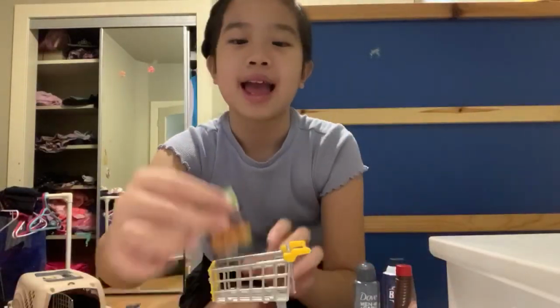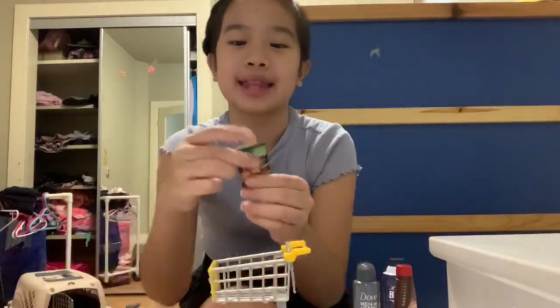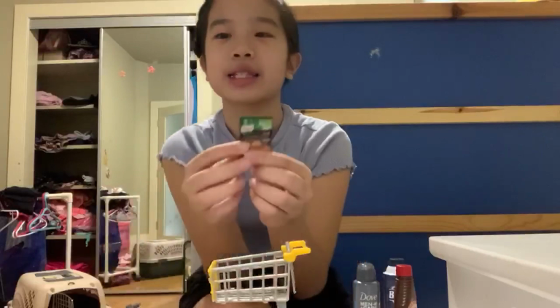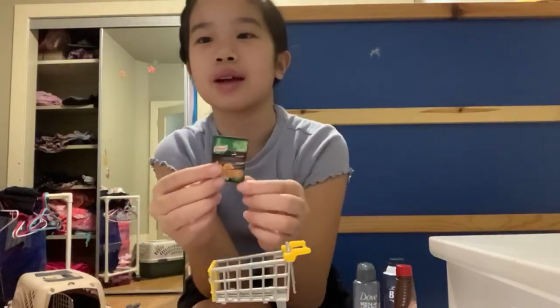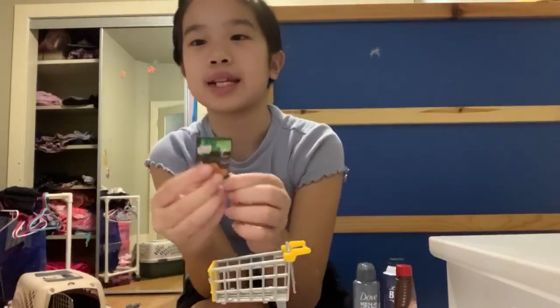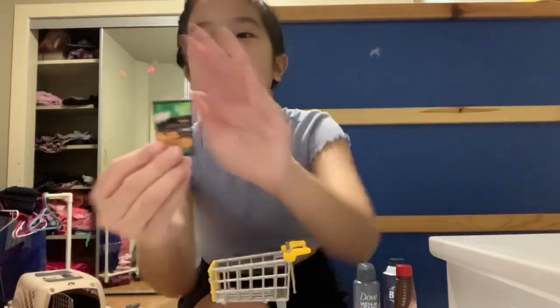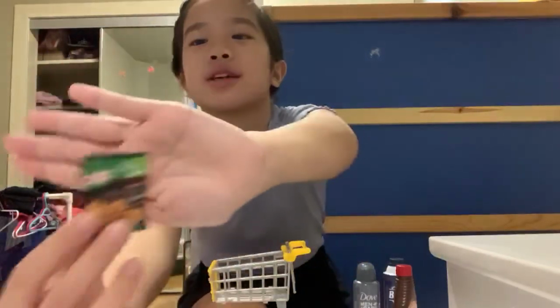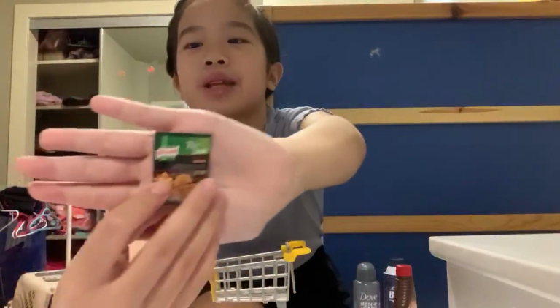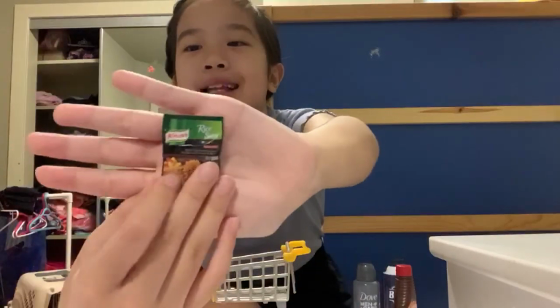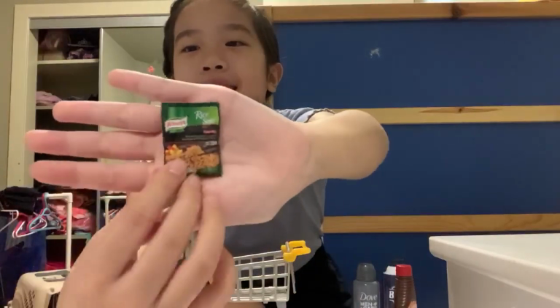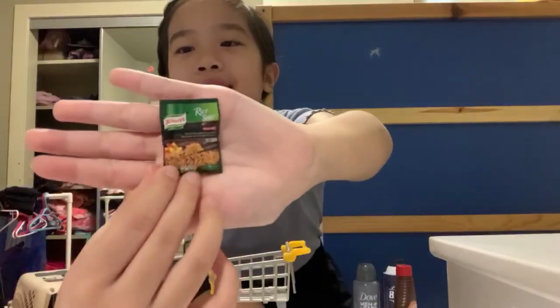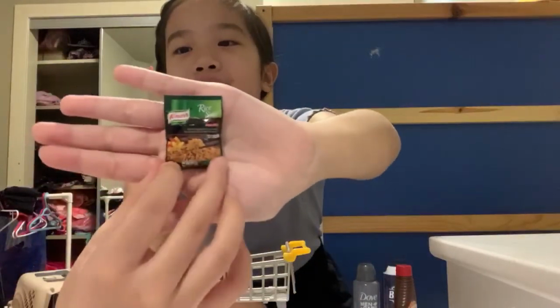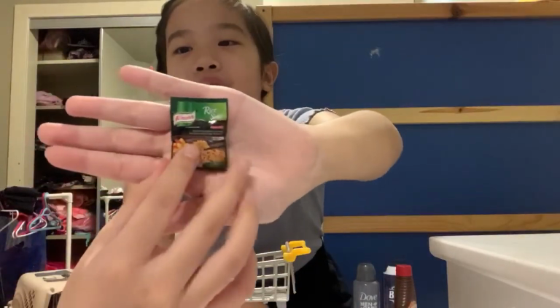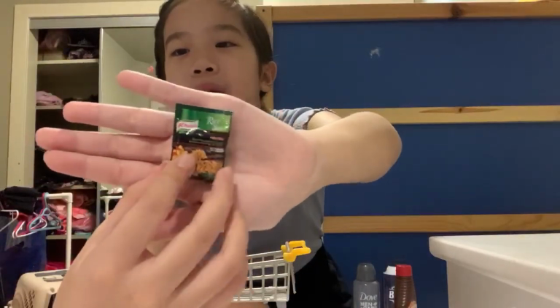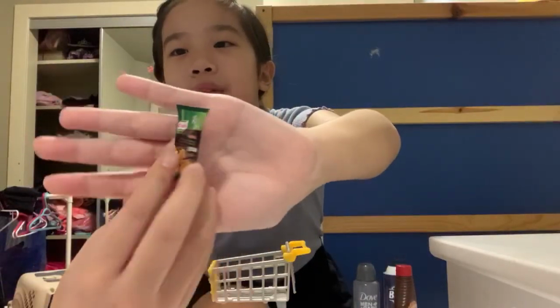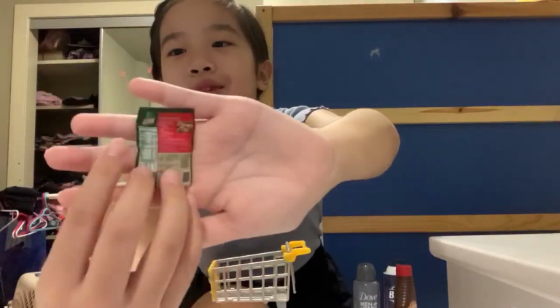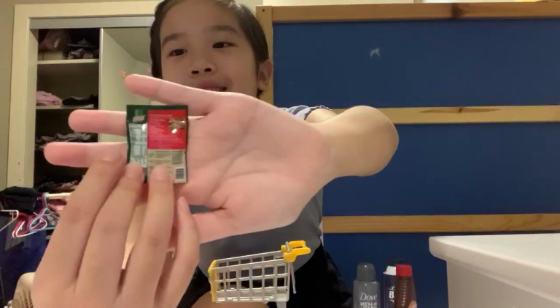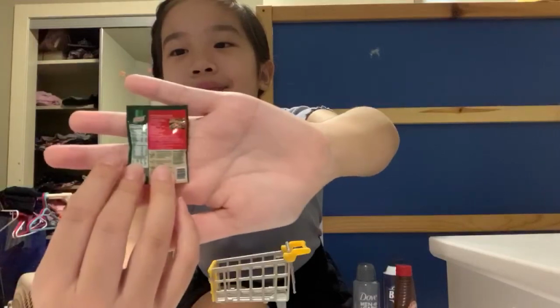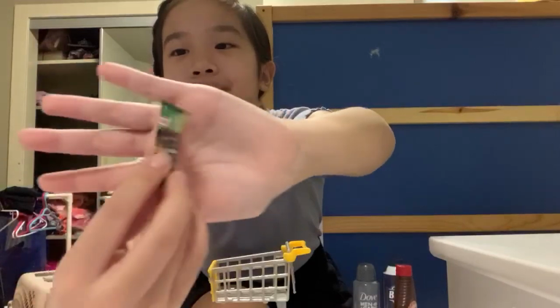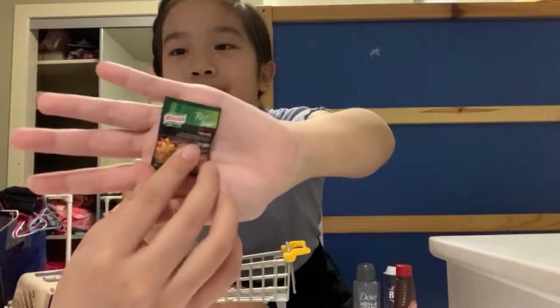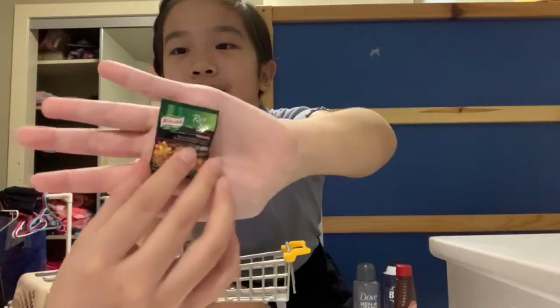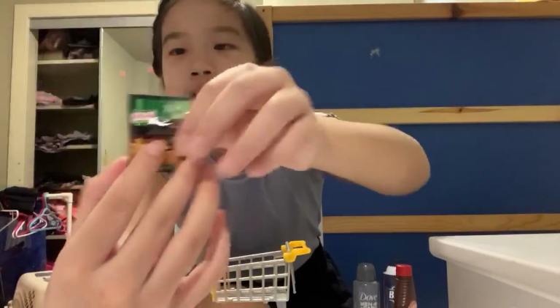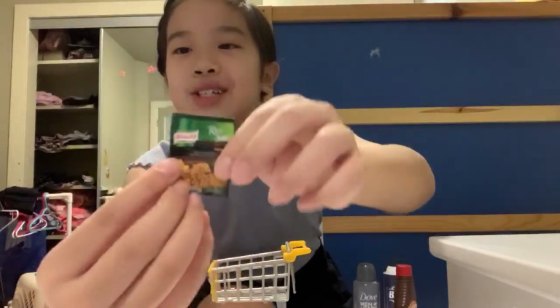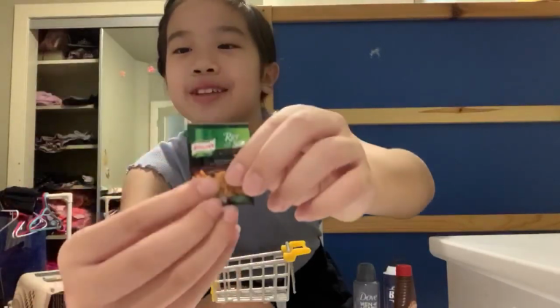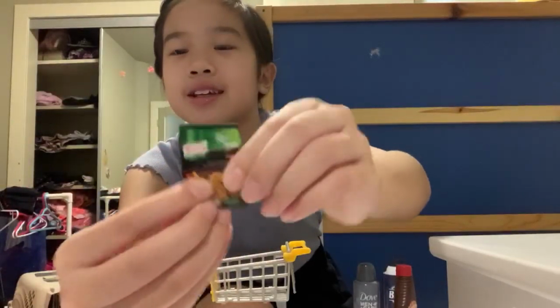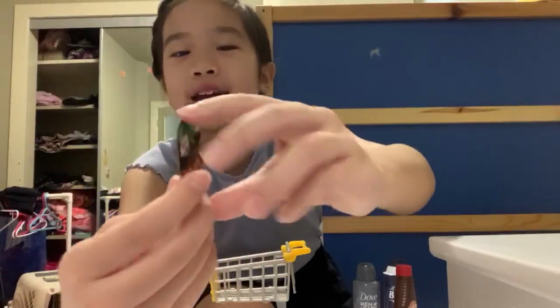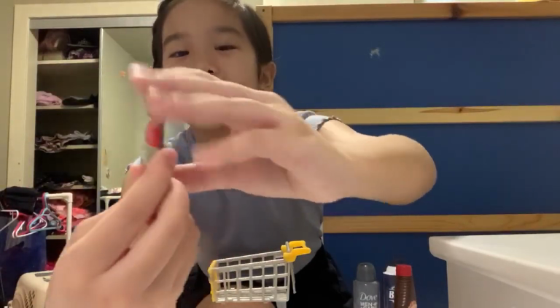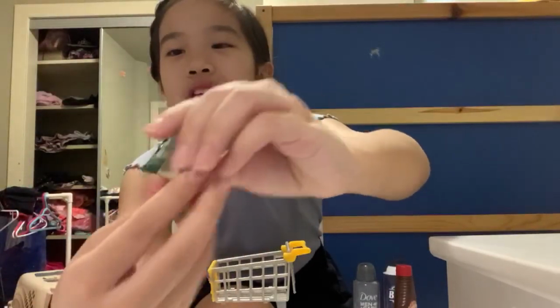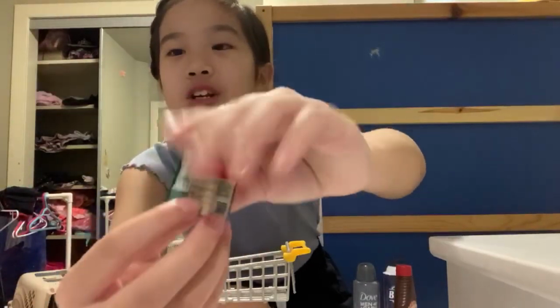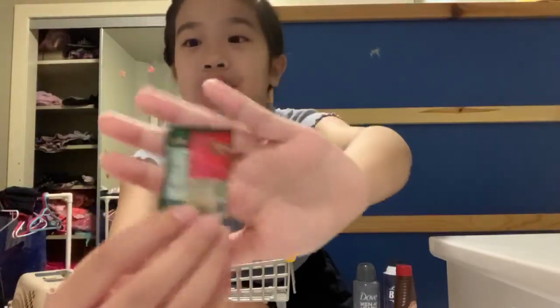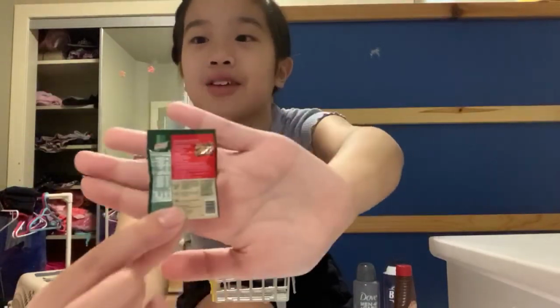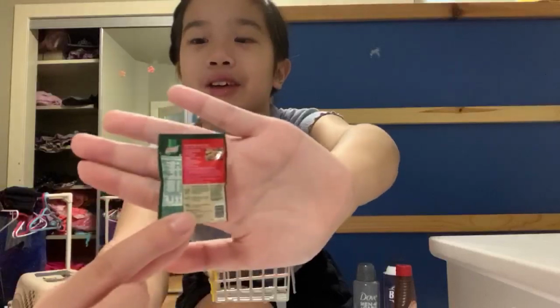And last but not least of the mini brands, I got this BBQ rice. Squishy. And it has all the instructions on how you can cook it.